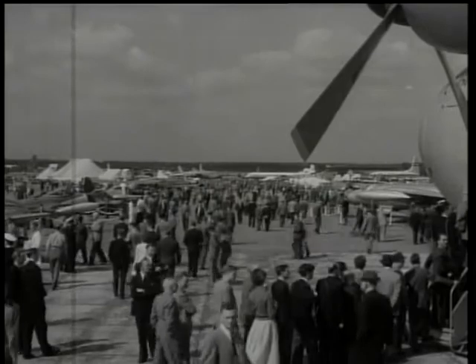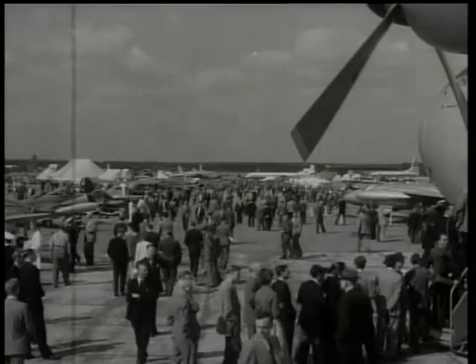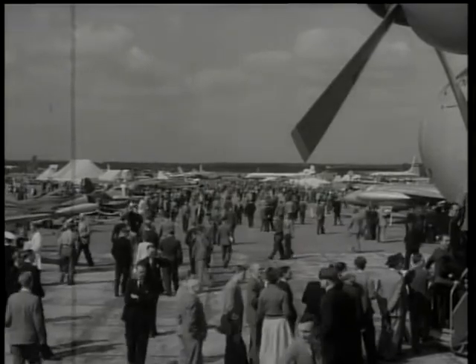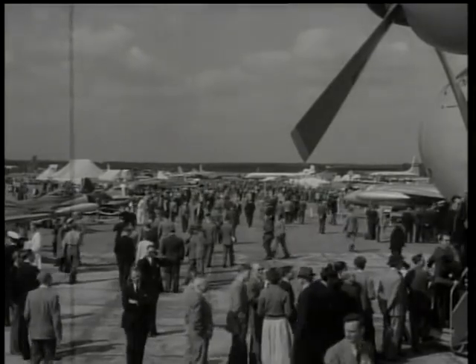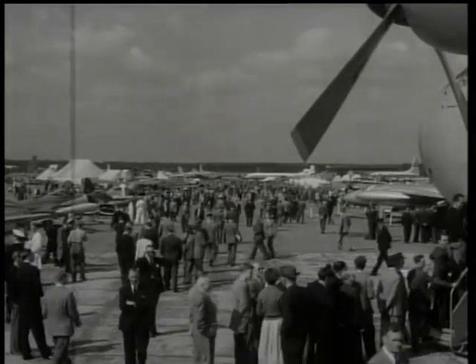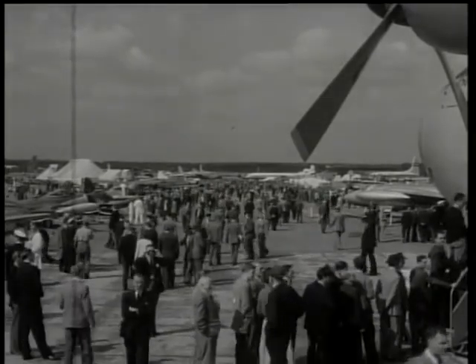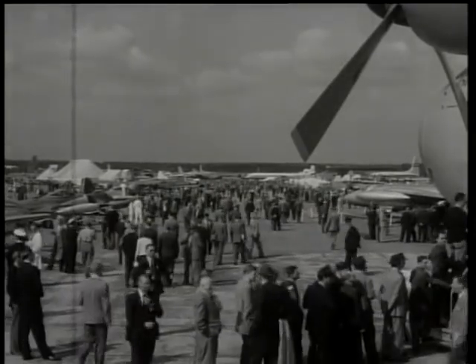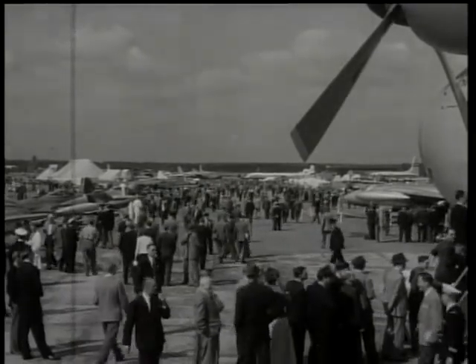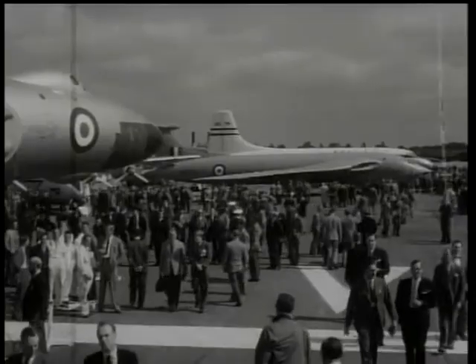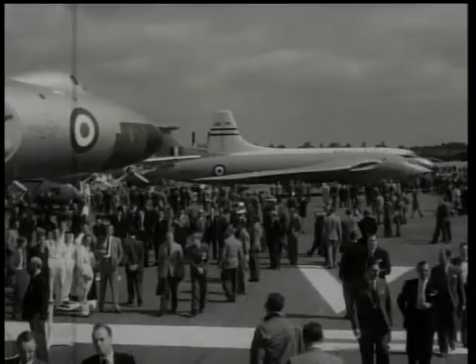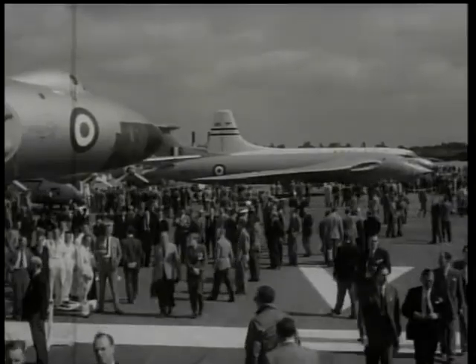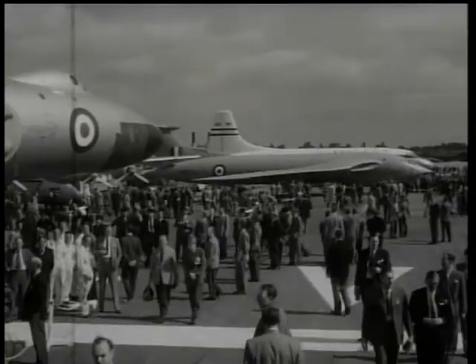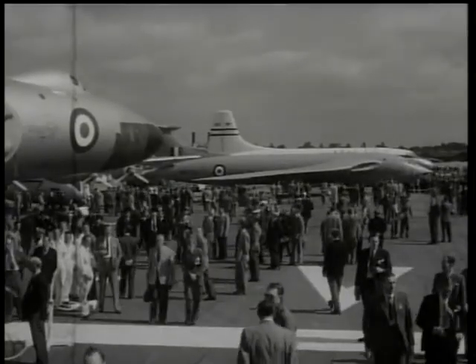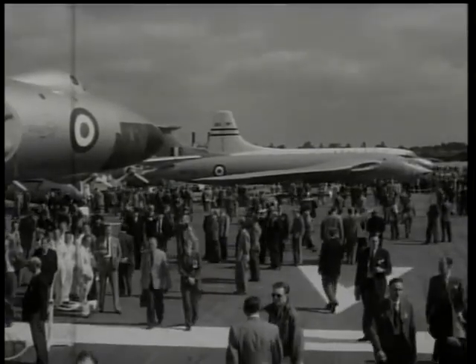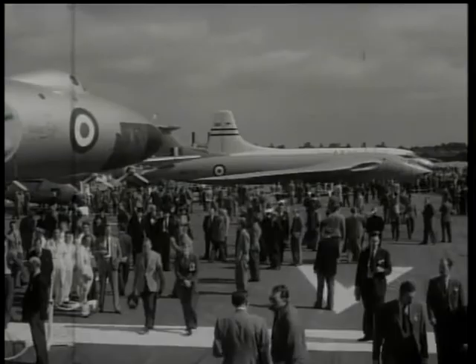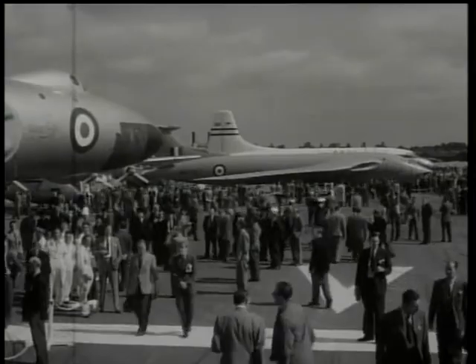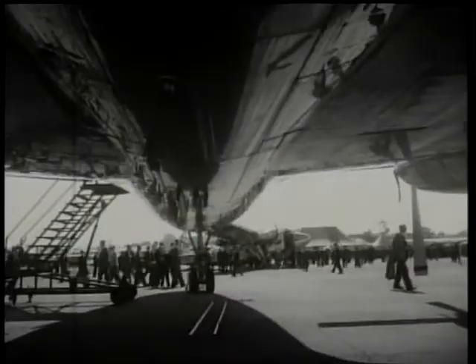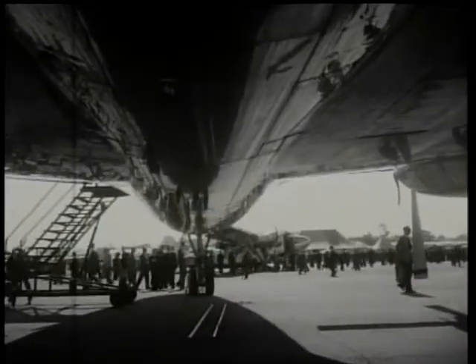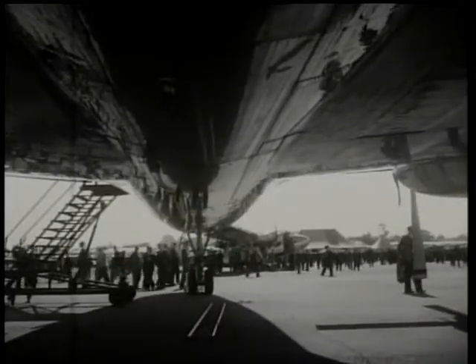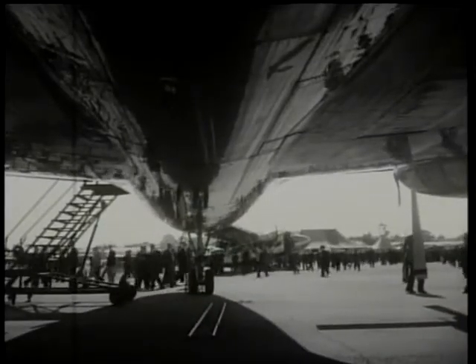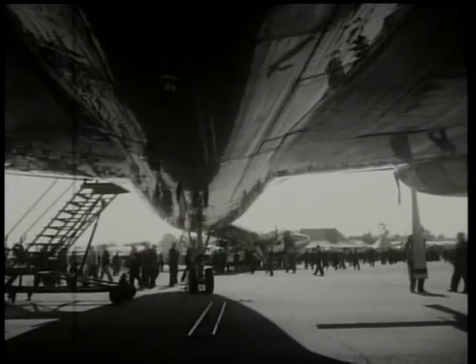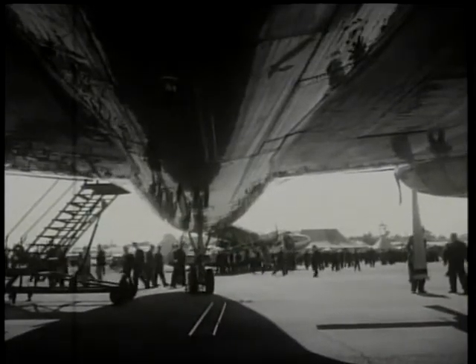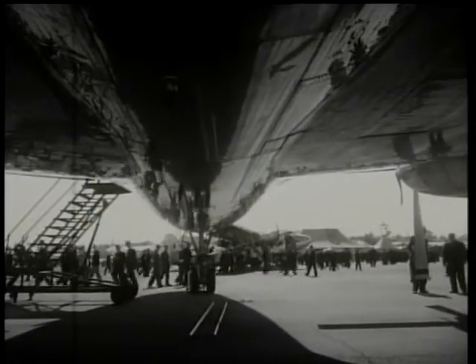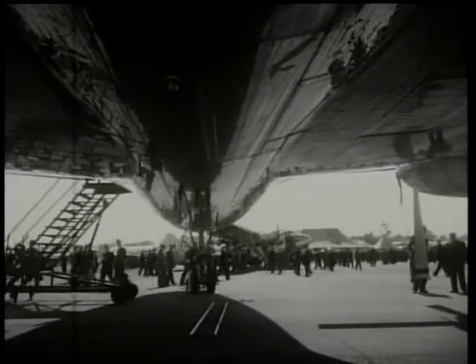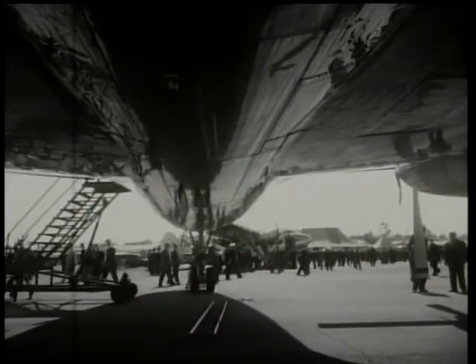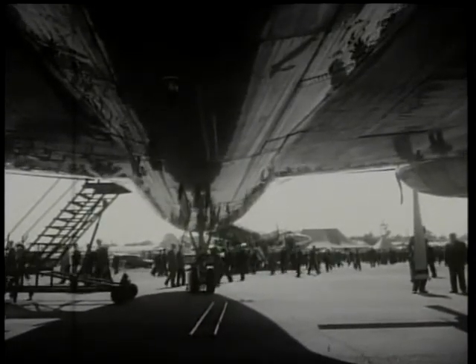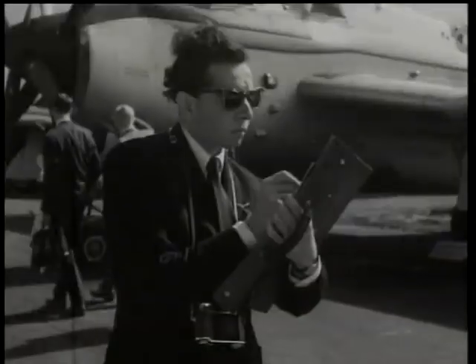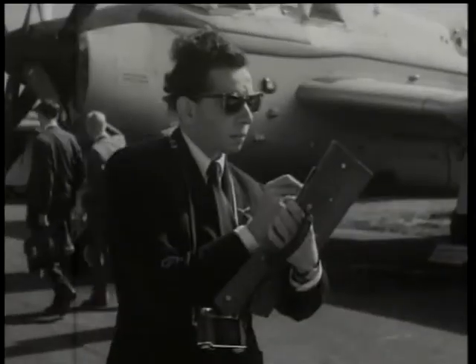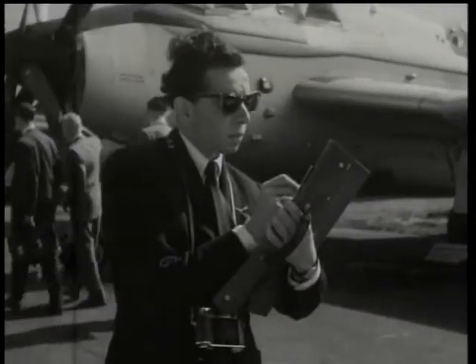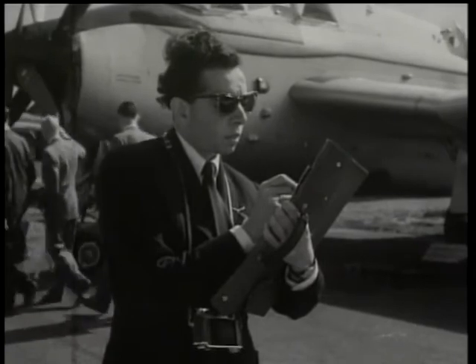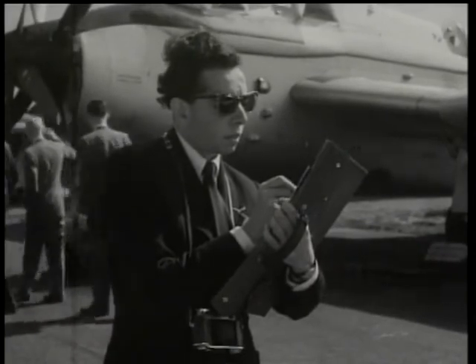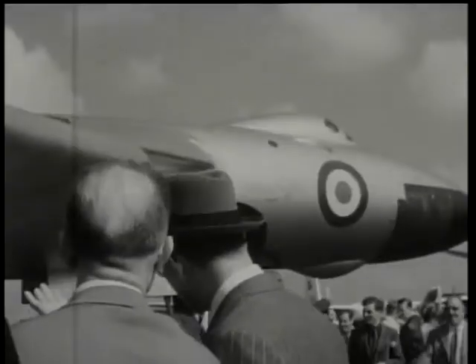In the course of Farnborough week they came in their hundreds of thousands from scores of countries. Interest in British aircraft construction seemed to be keener than ever, but that's not surprising in view of the forward policy of British designers.